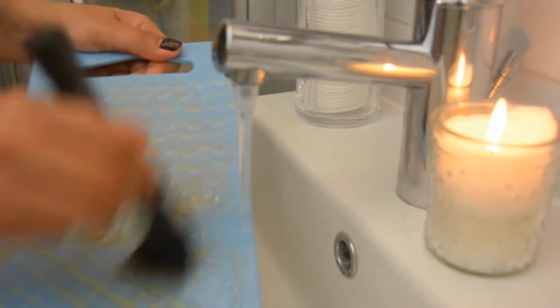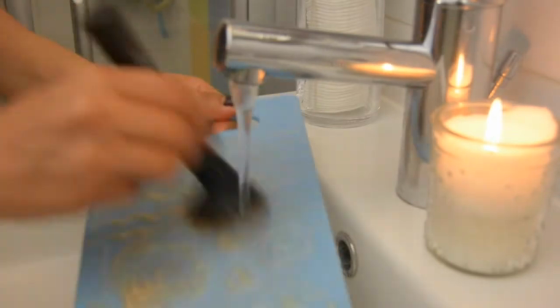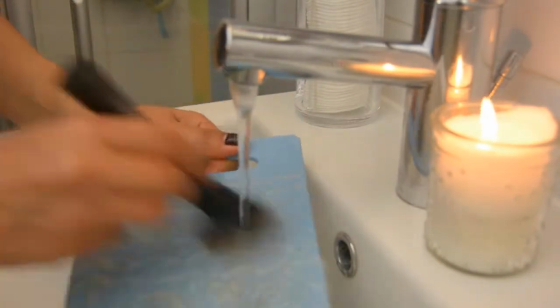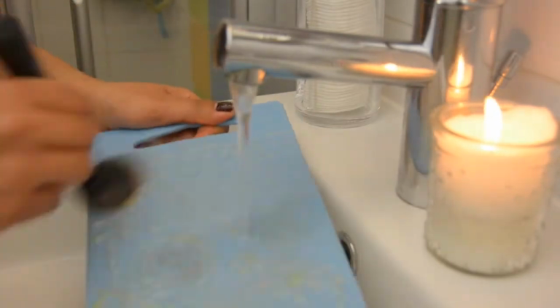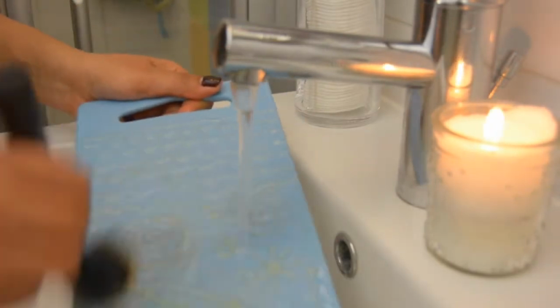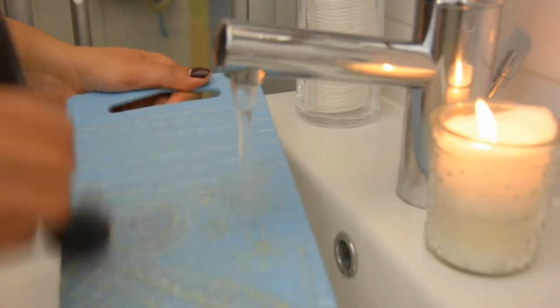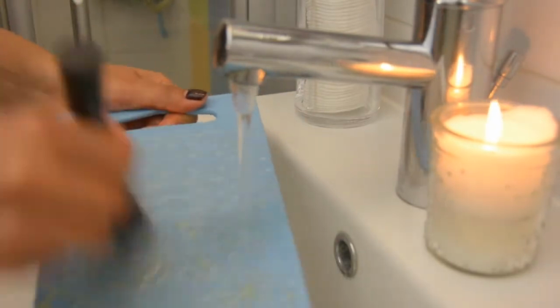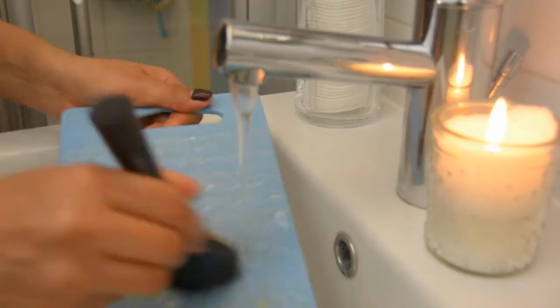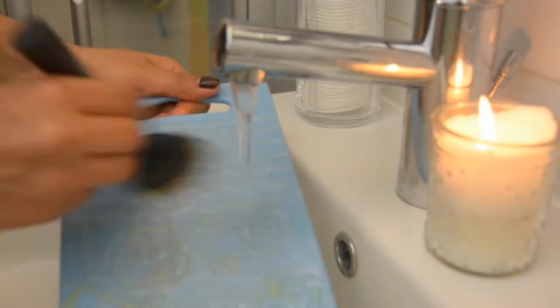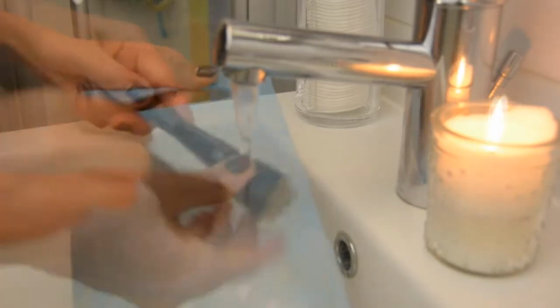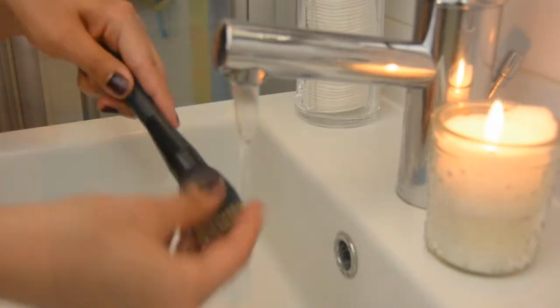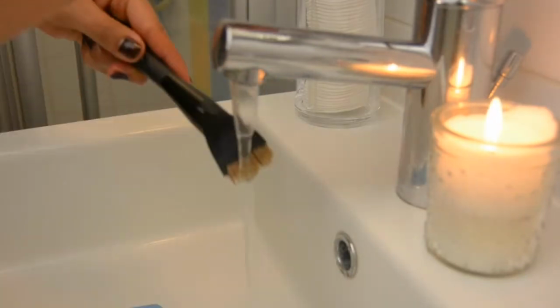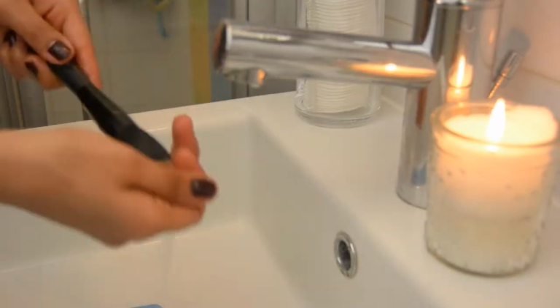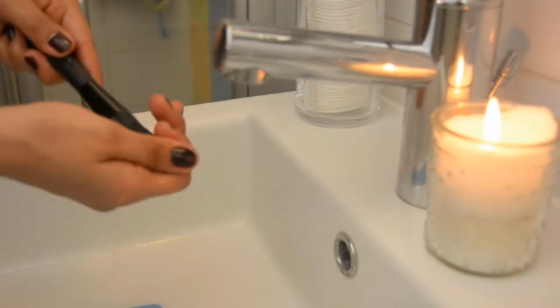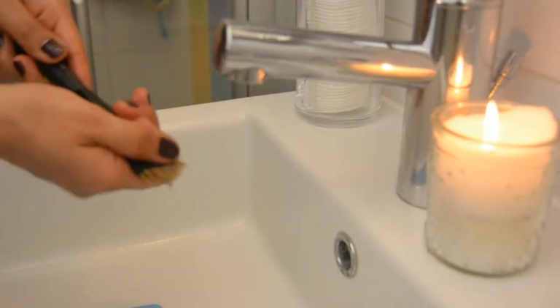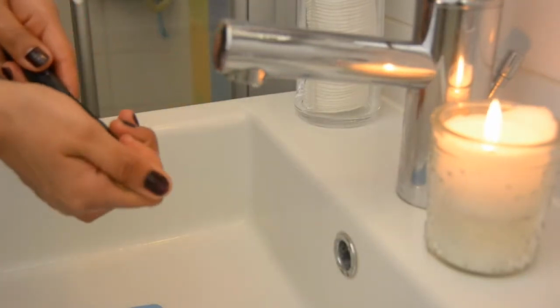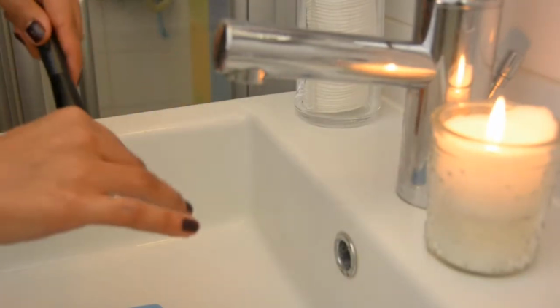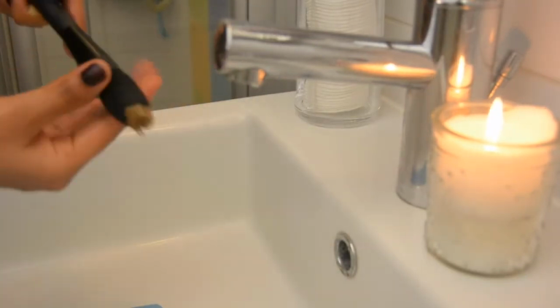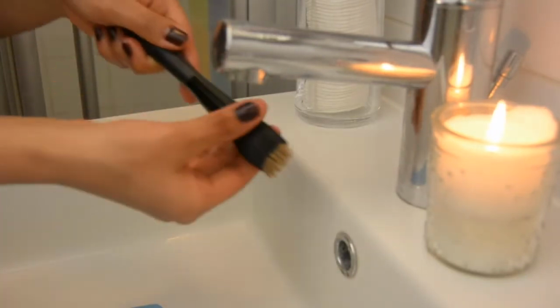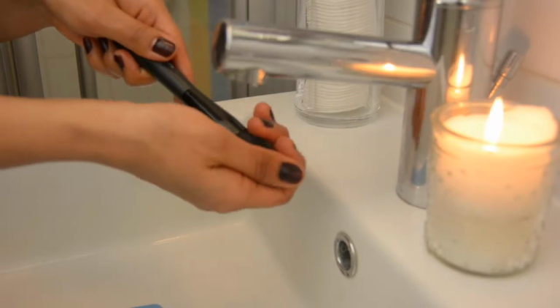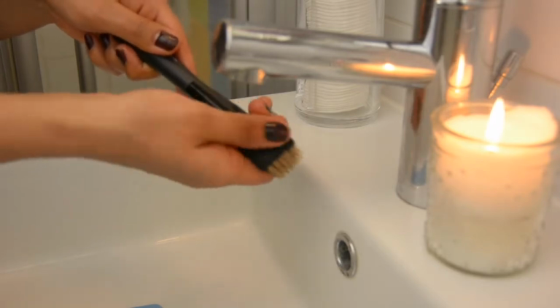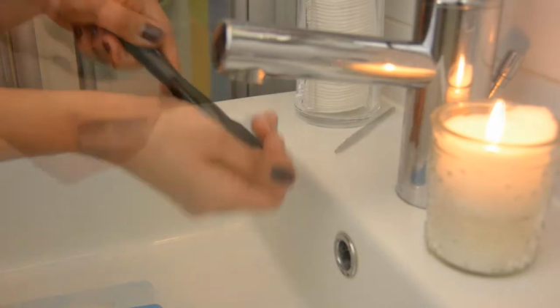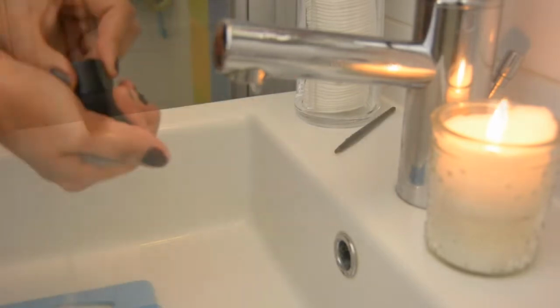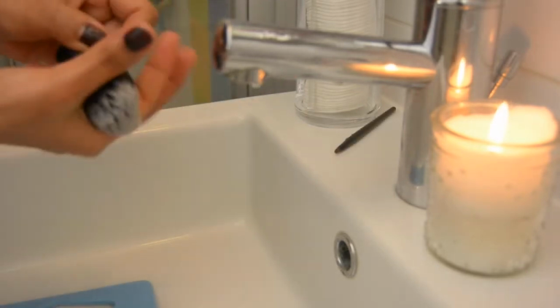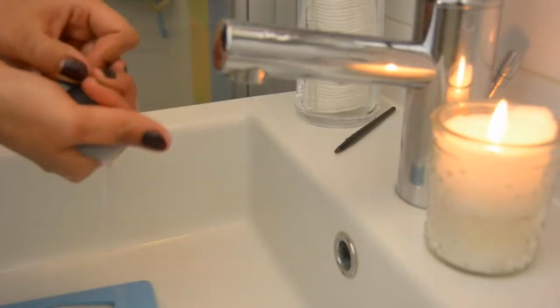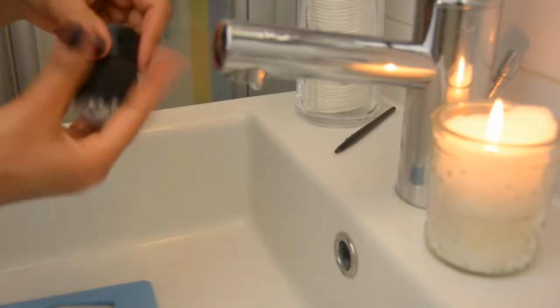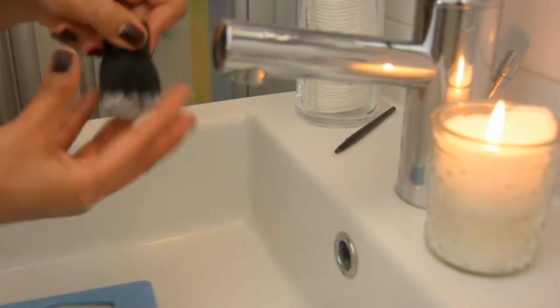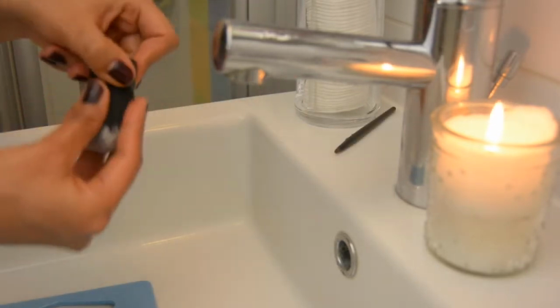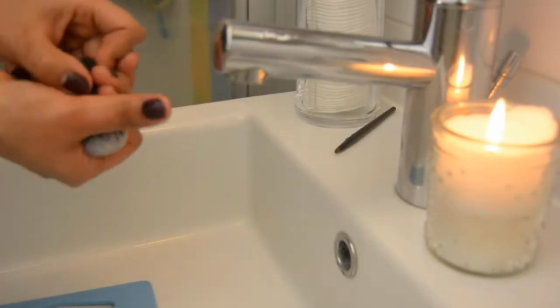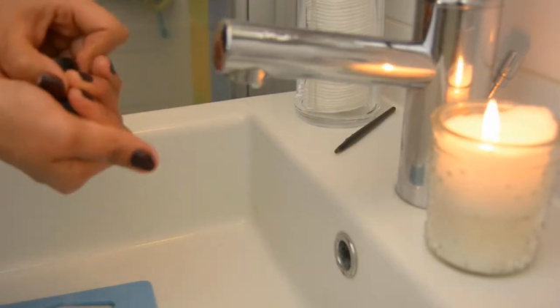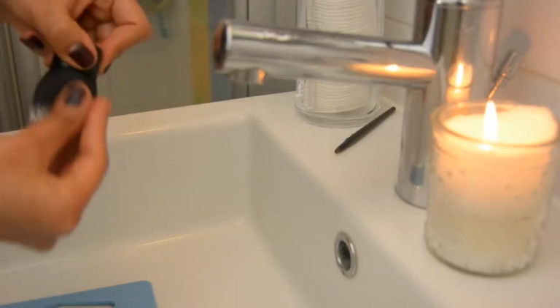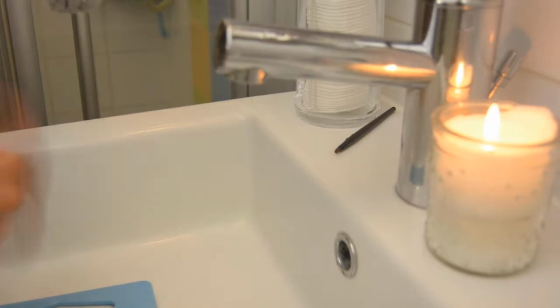Same for all other brushes — I've cleaned everything, and this is really doing its job really well. I like to wash these brushes under water like this so that I'm just maintaining the shape of the brush.